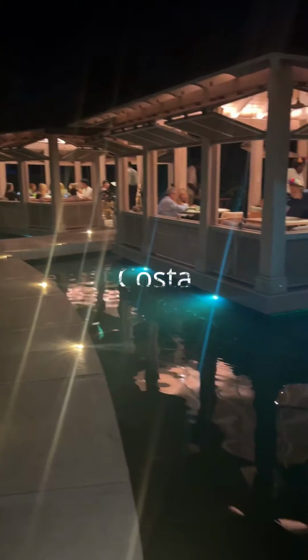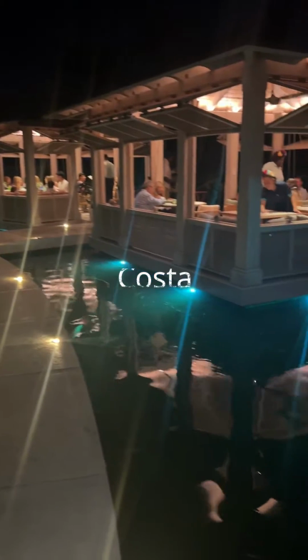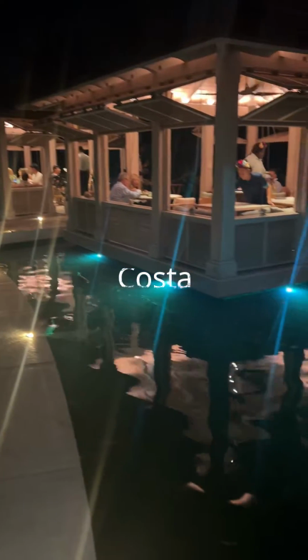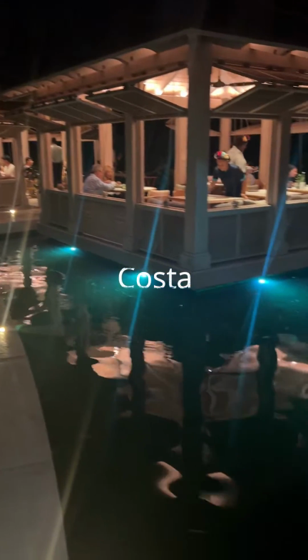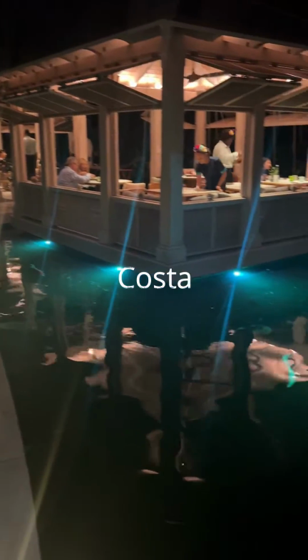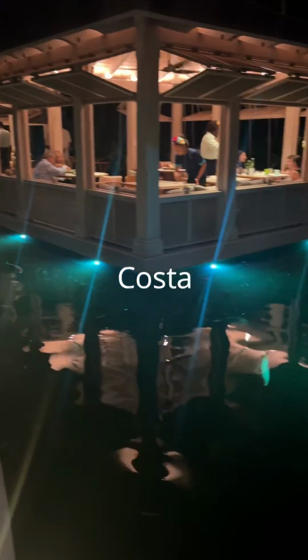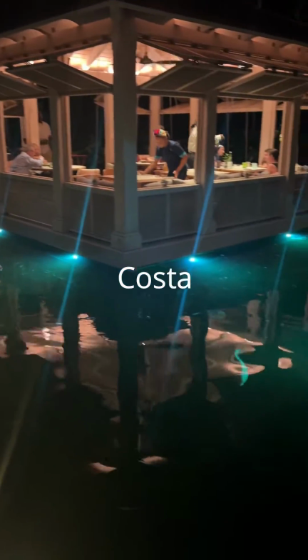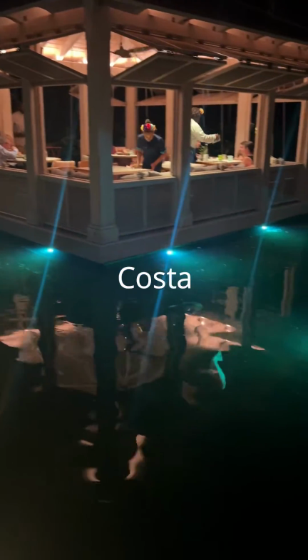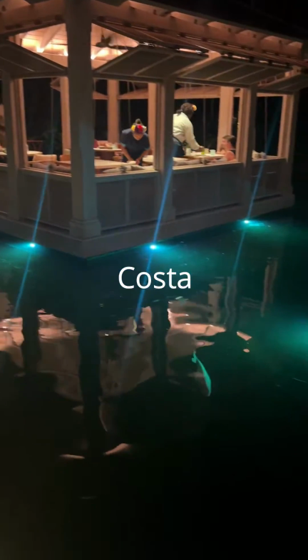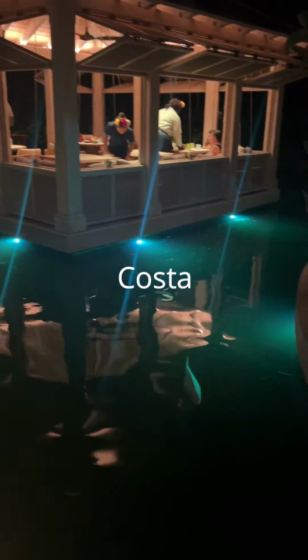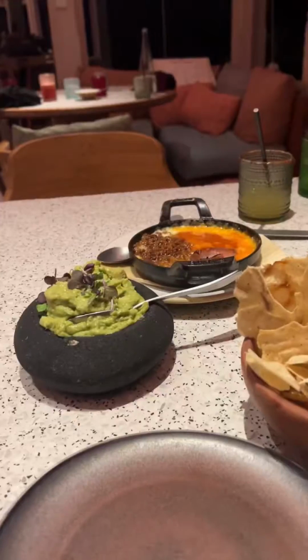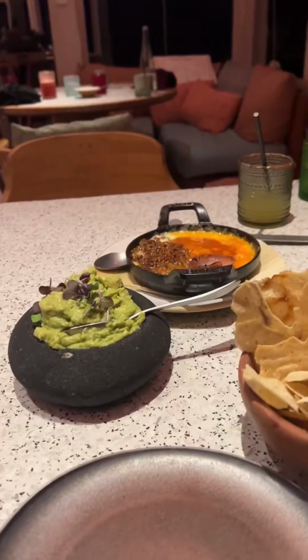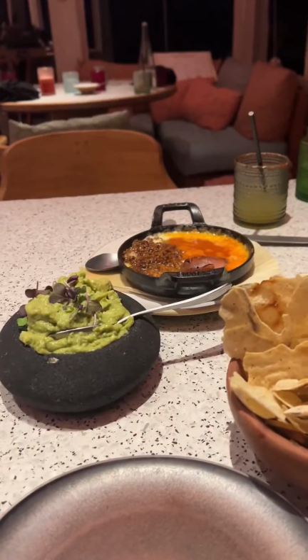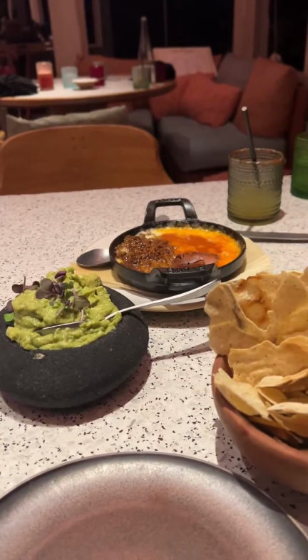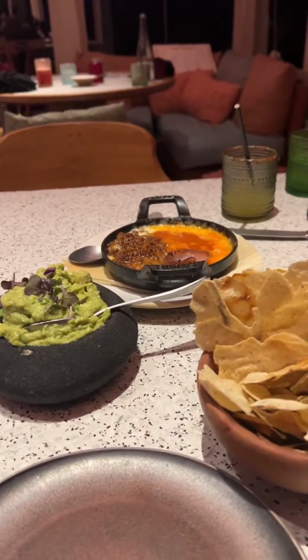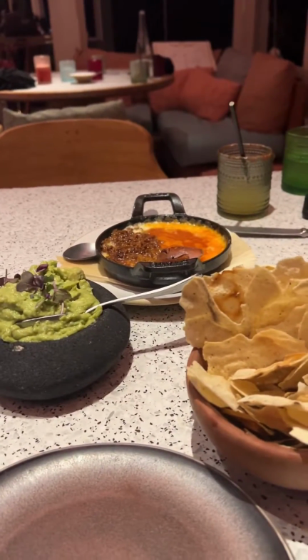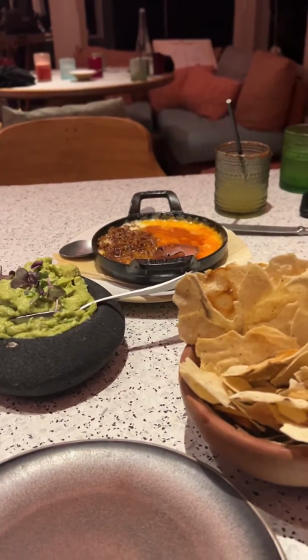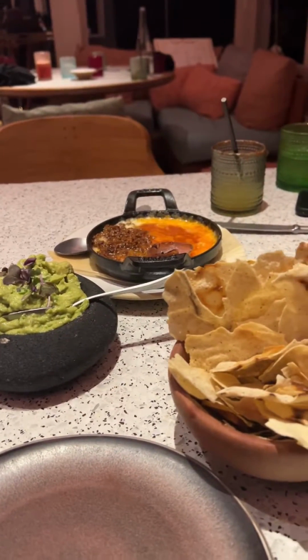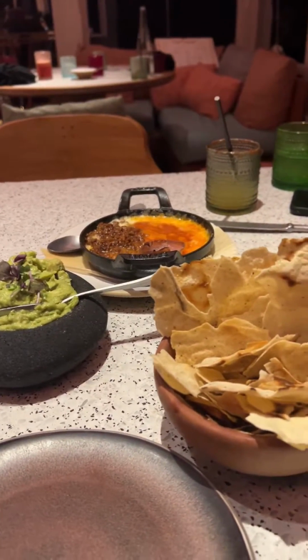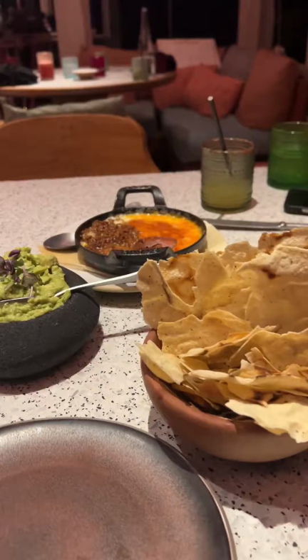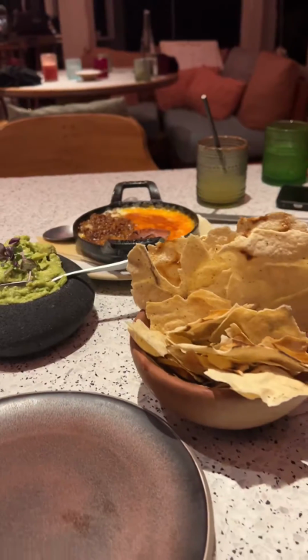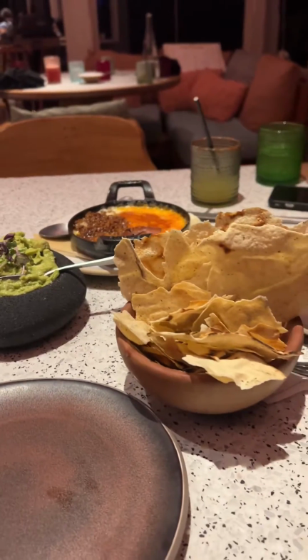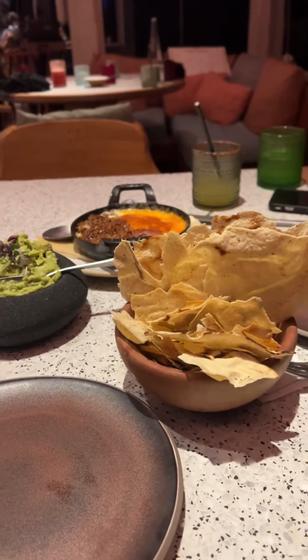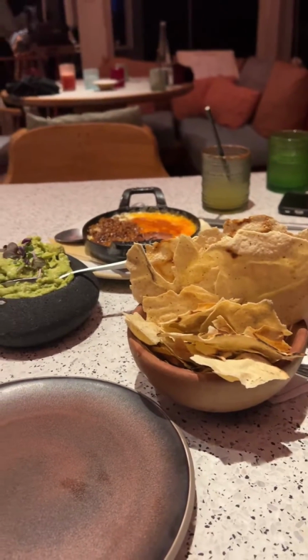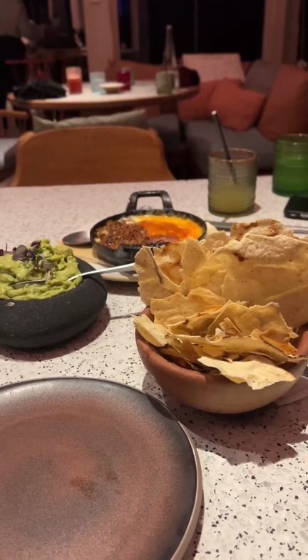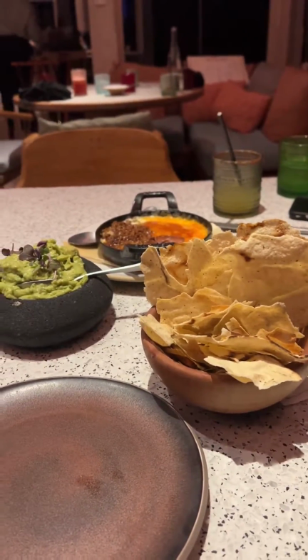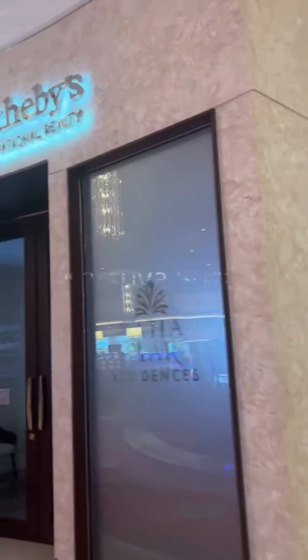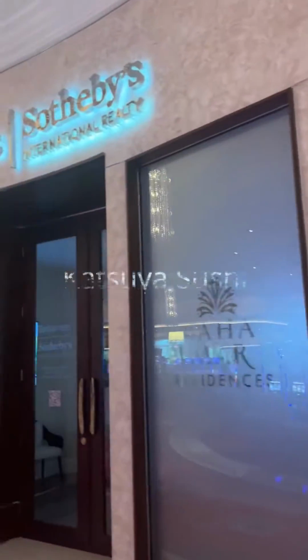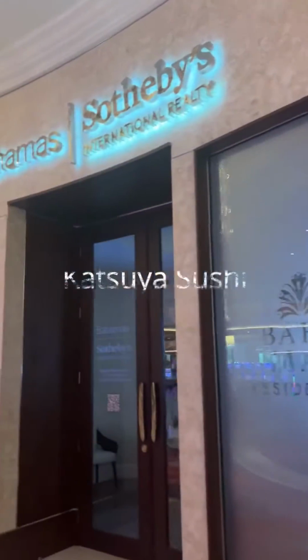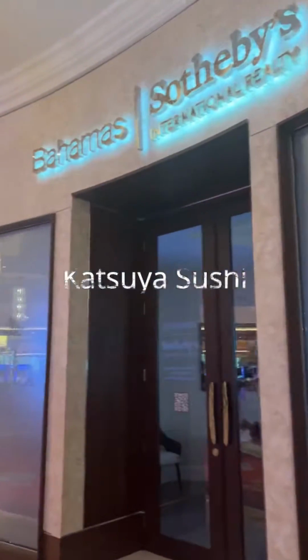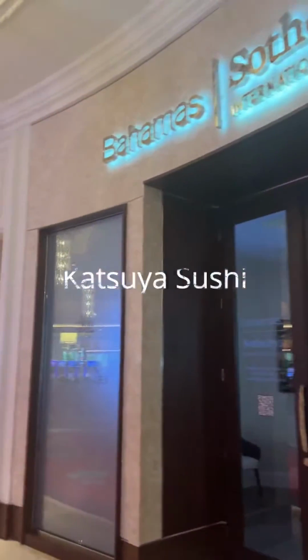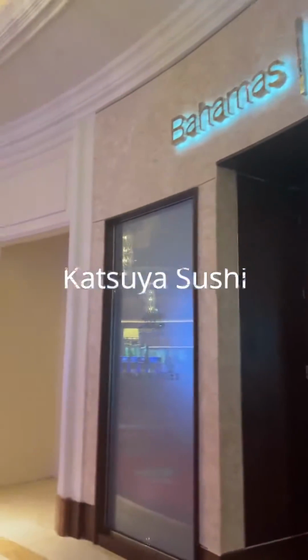My favorite restaurant at Bahama is Costa. It's outdoors in an over-the-water bungalow style. They do coastal cuisine with Mexican flavors.